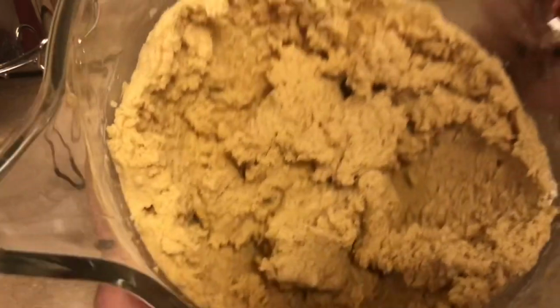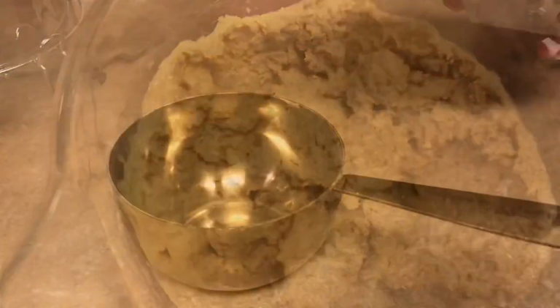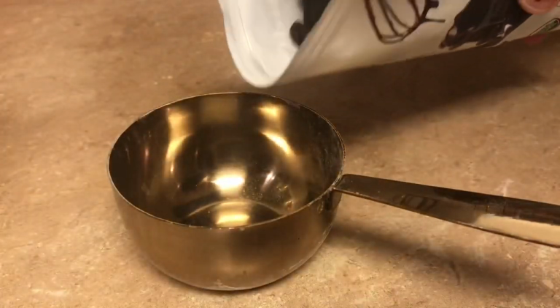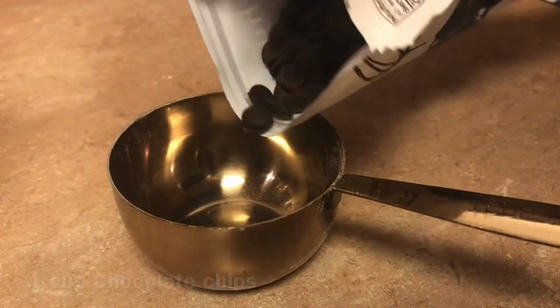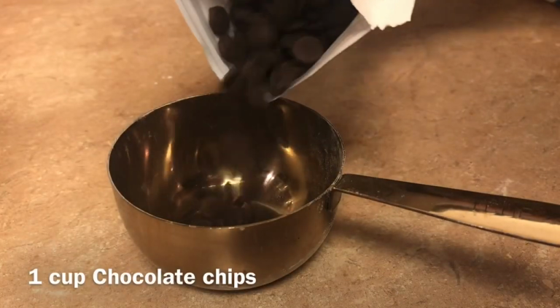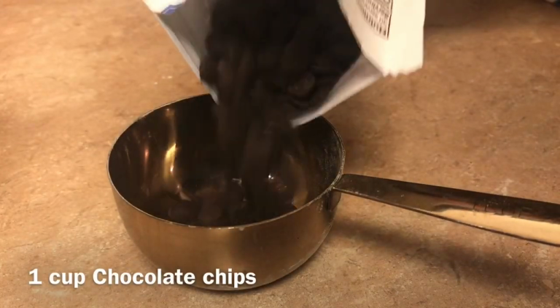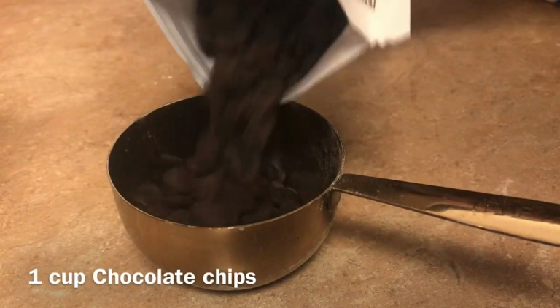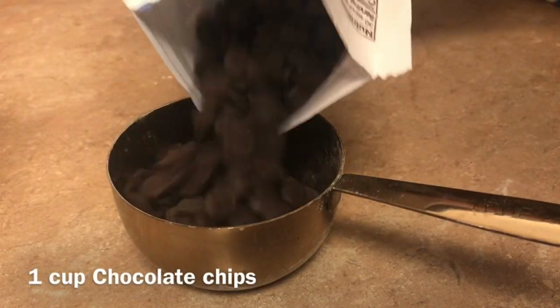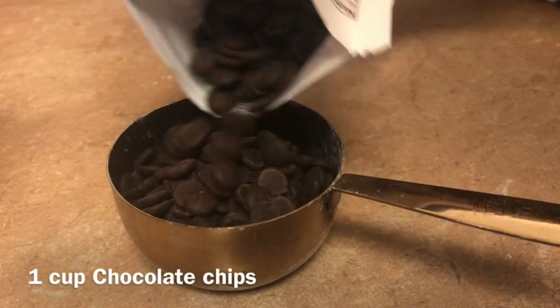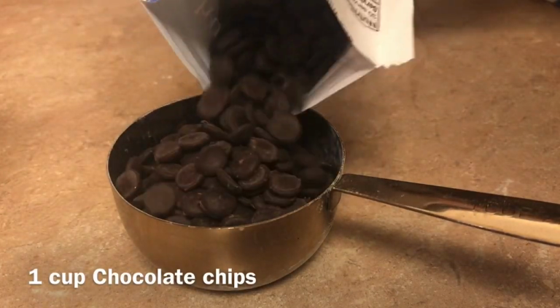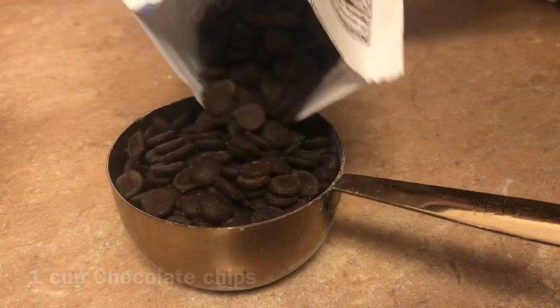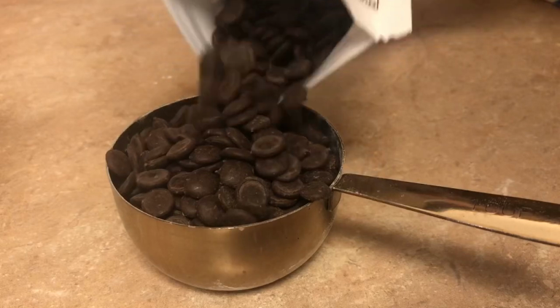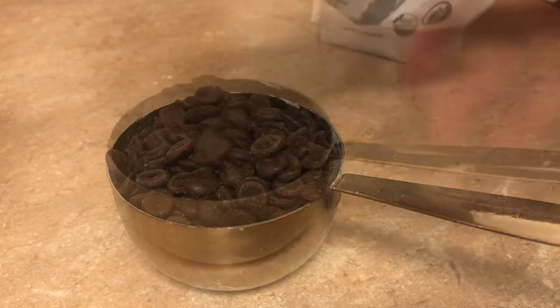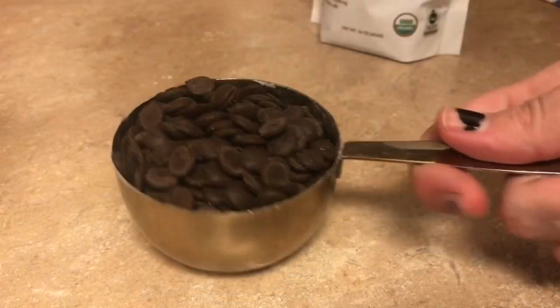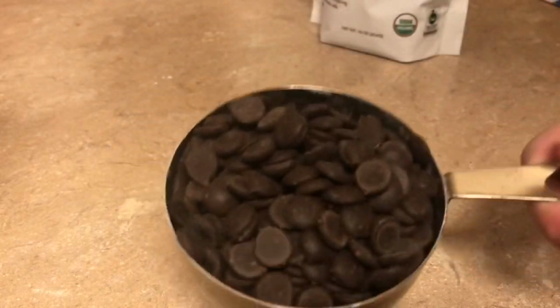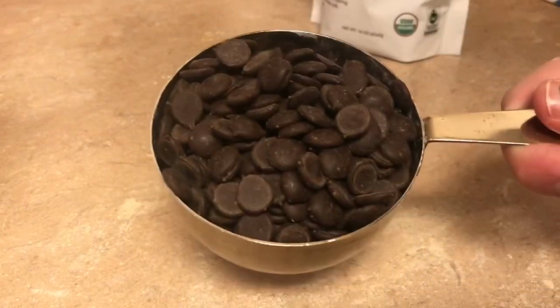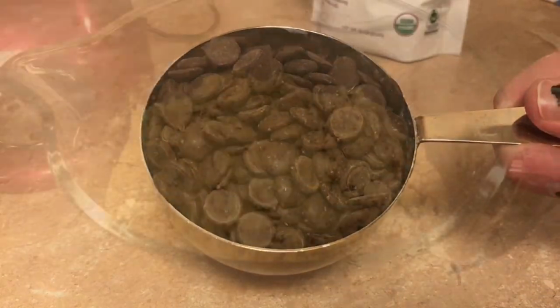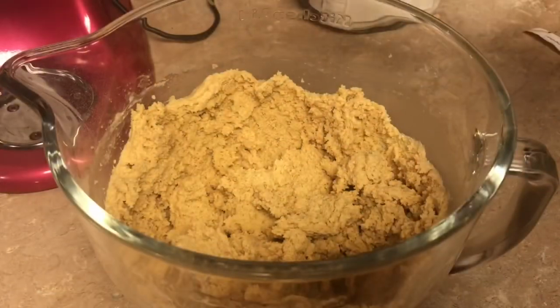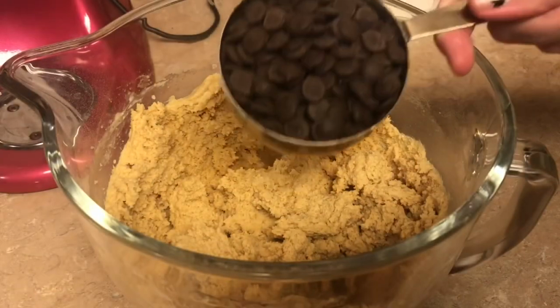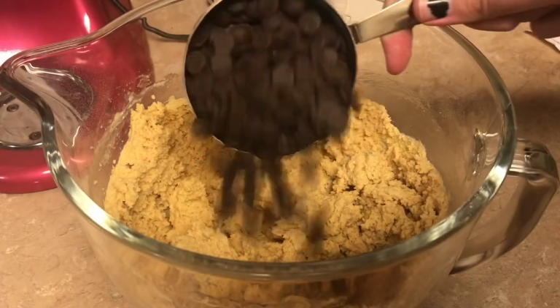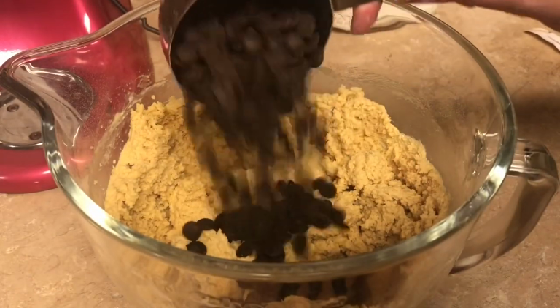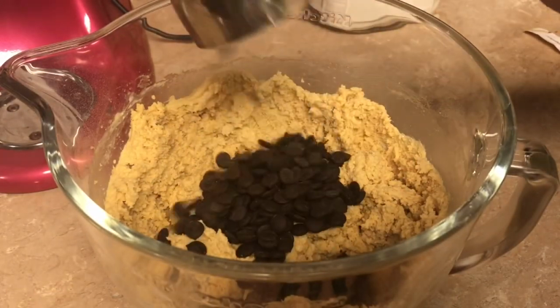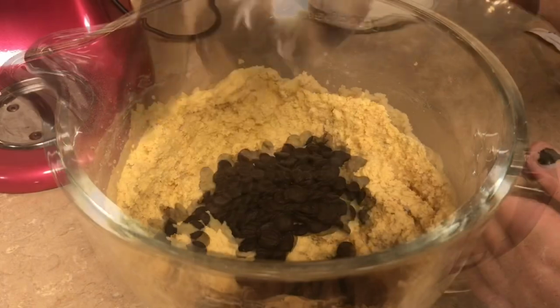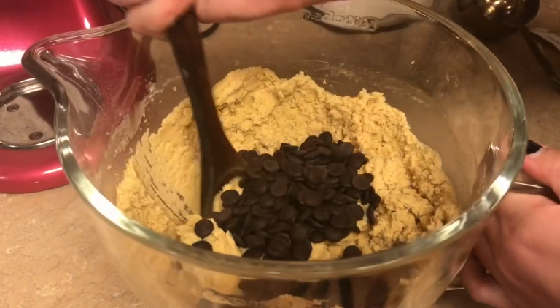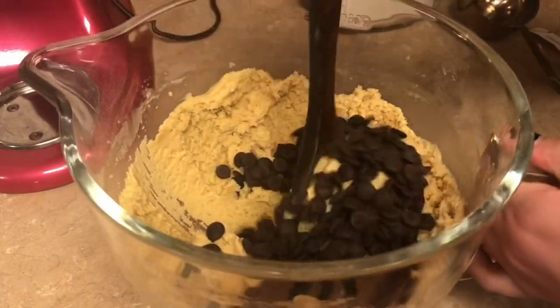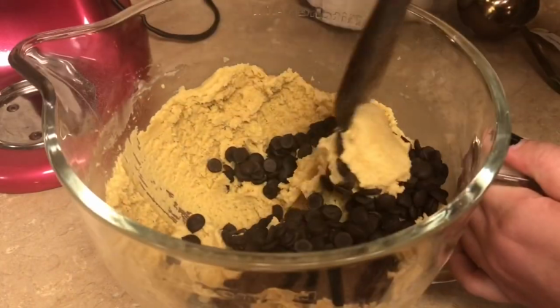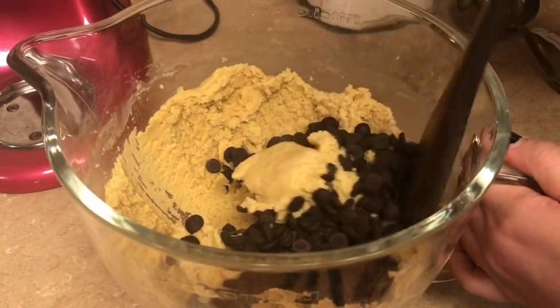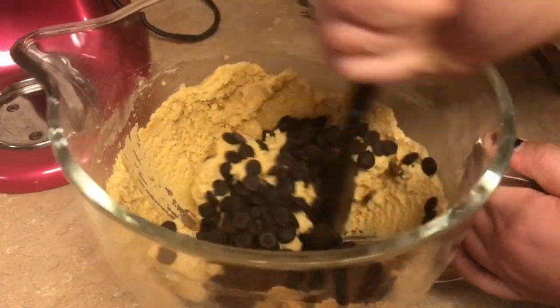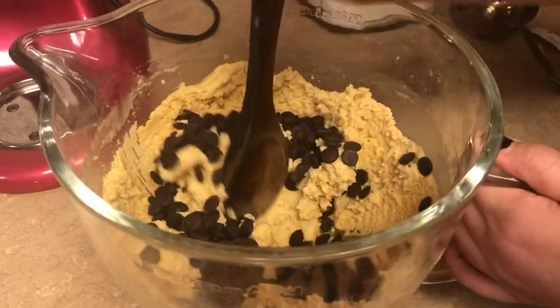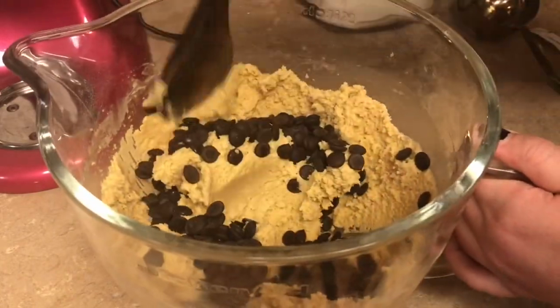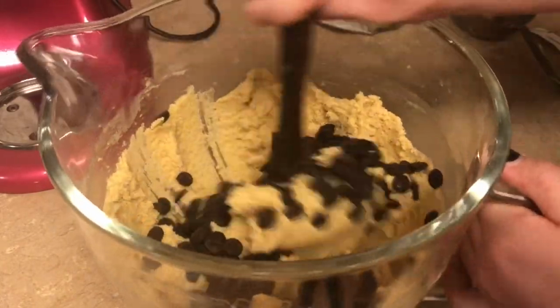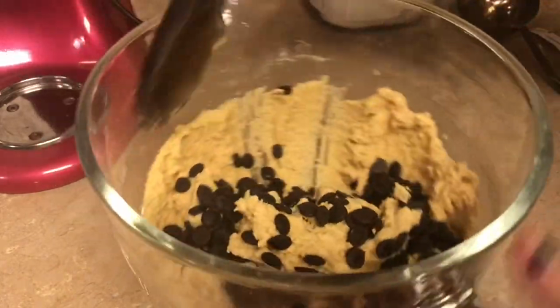We're going to add one cup of our organic chocolate chips and mix this in by hand, because if we use our machine the batter gets a little bit warm from all the mixing we just did and it can melt the chocolate chips — and we don't want them melting until they are in the oven.